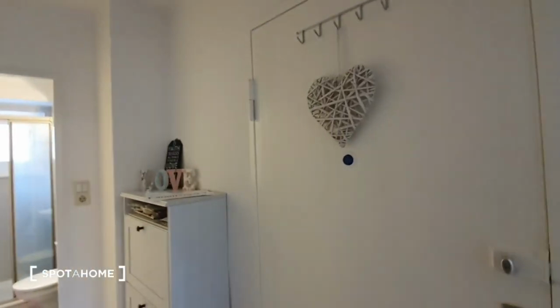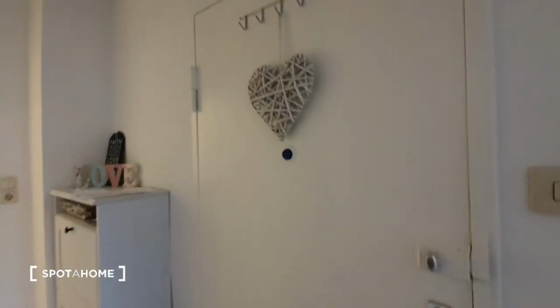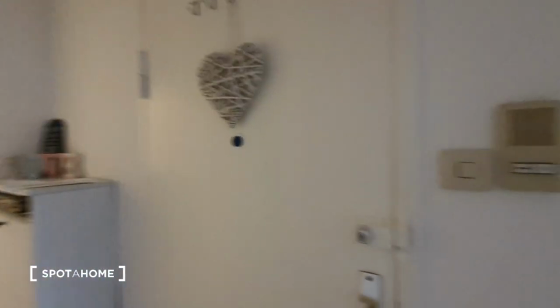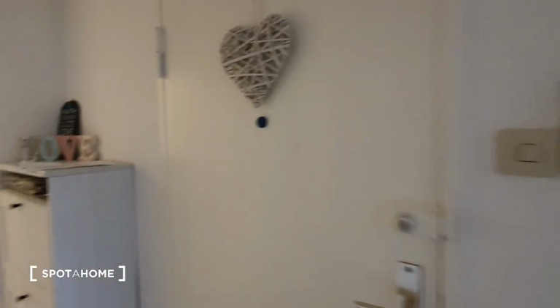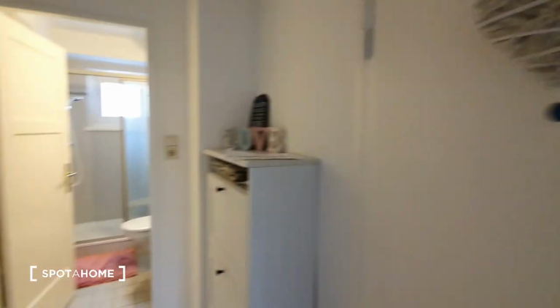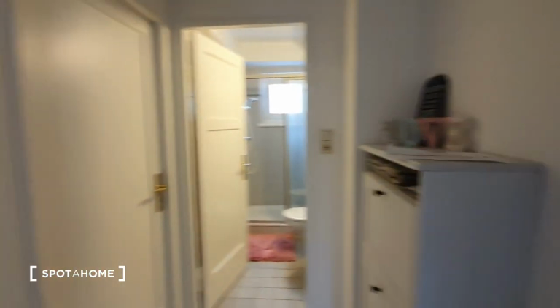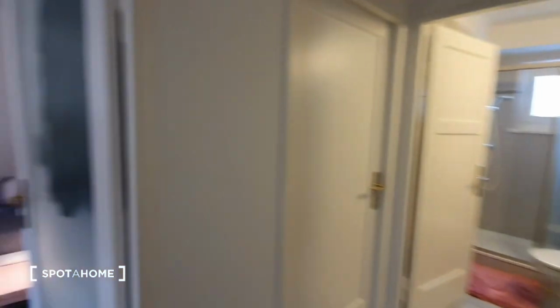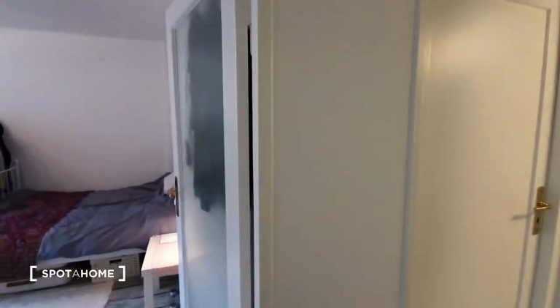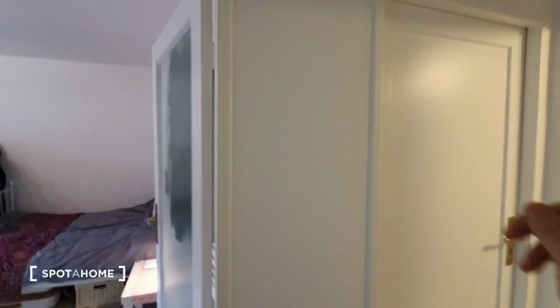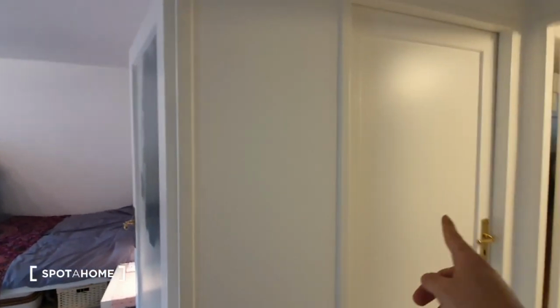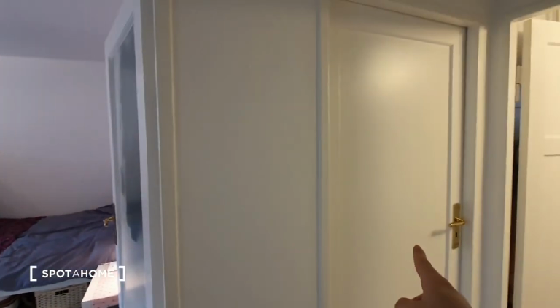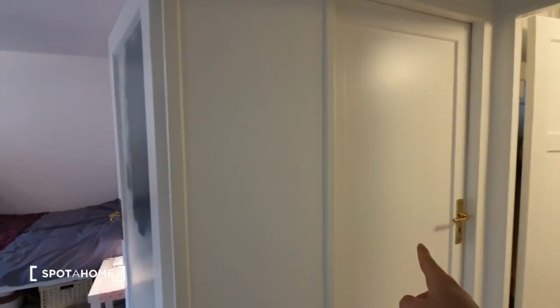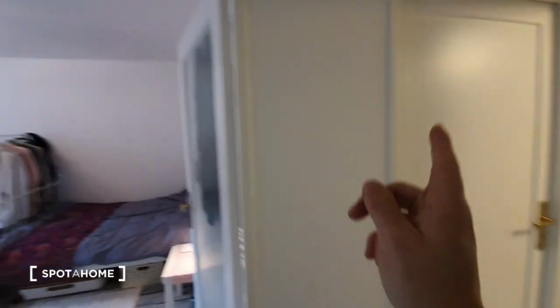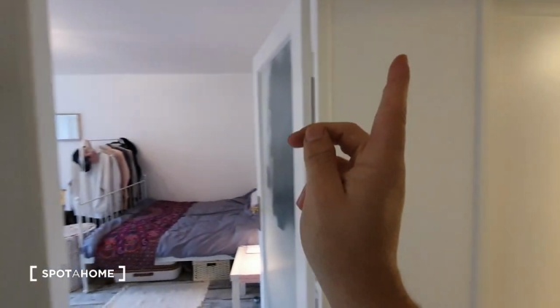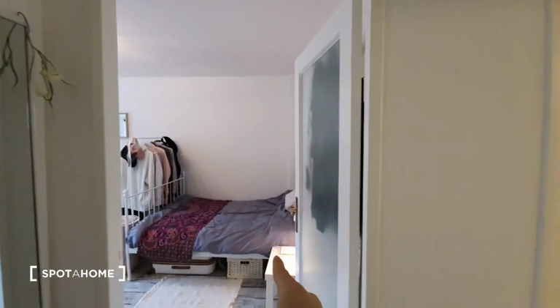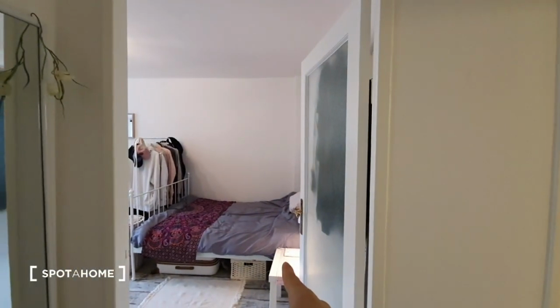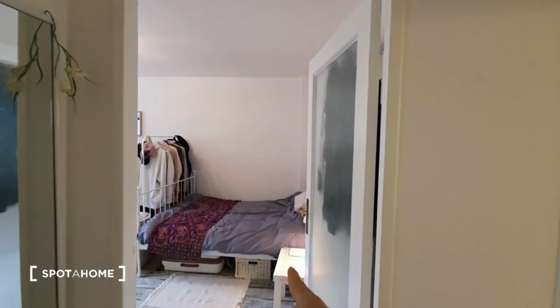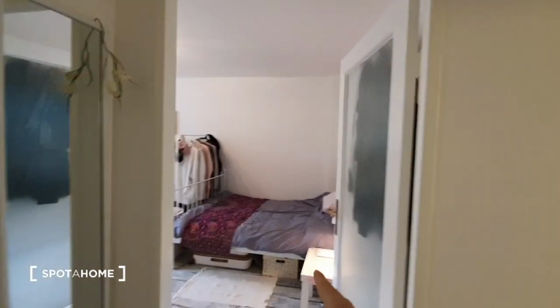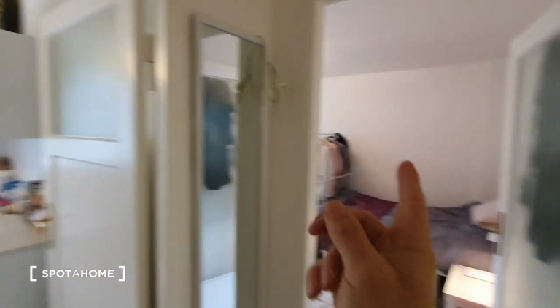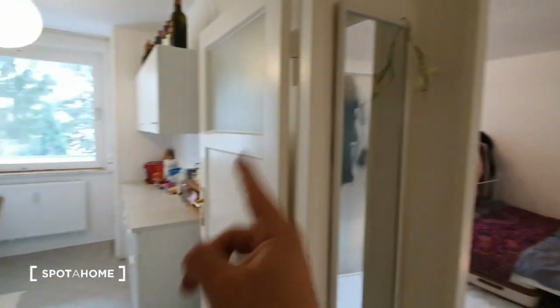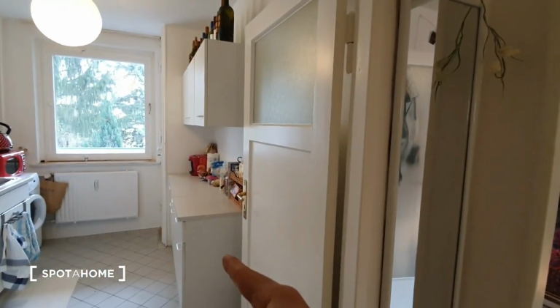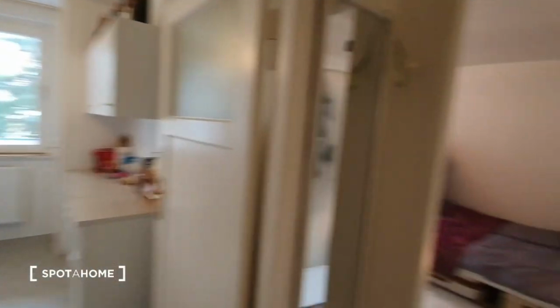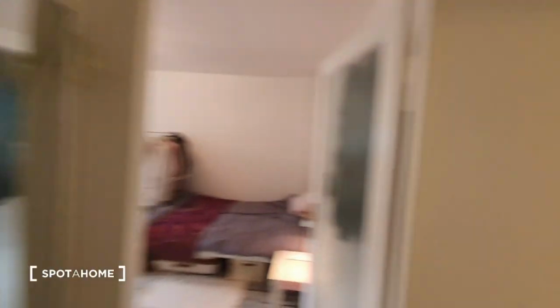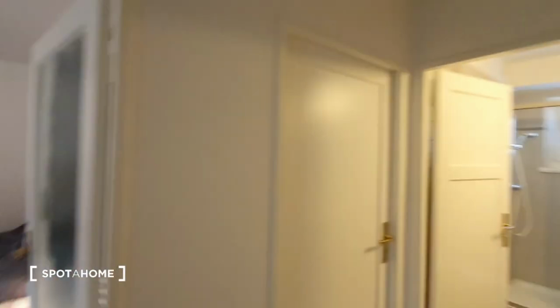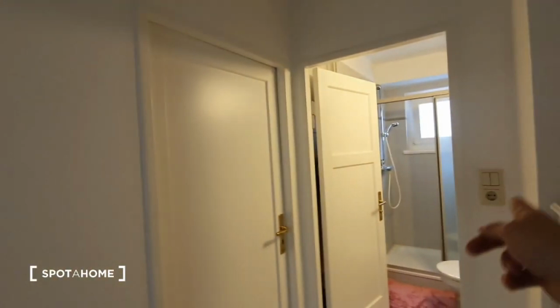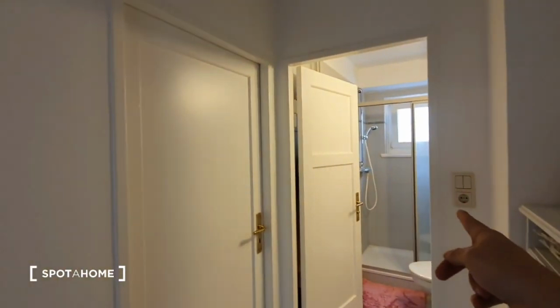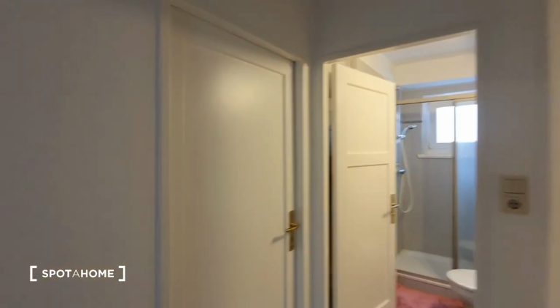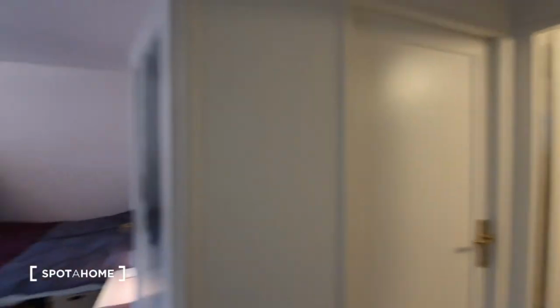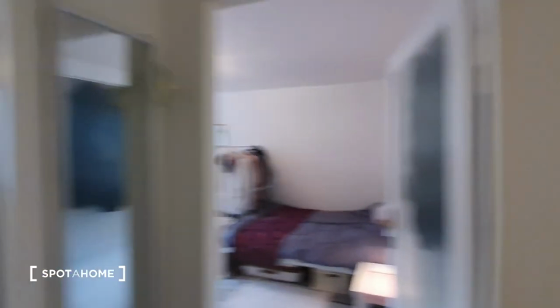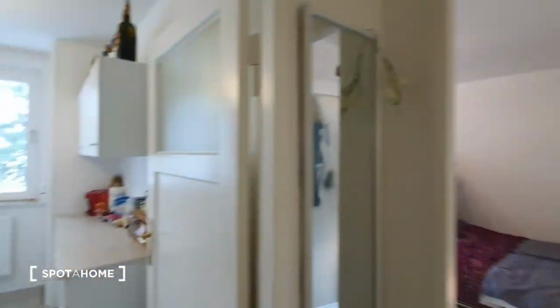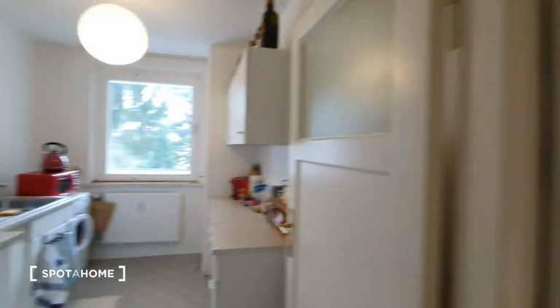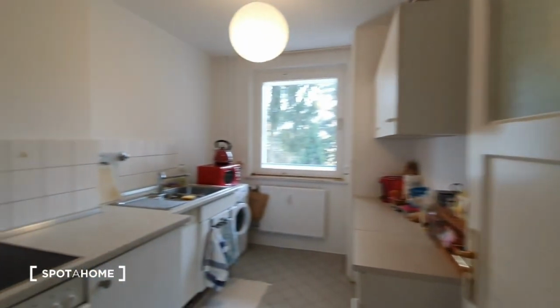Here we are on the main tour. To summarize, this one is currently not available — this one is the bedroom available. Here you have the kitchen and on the right you have the bathroom.